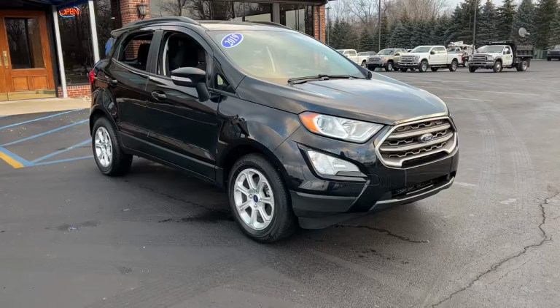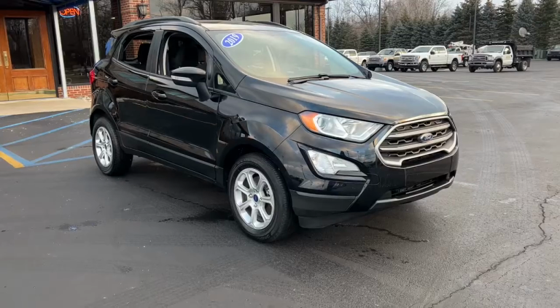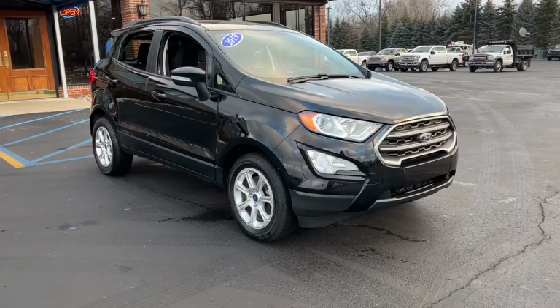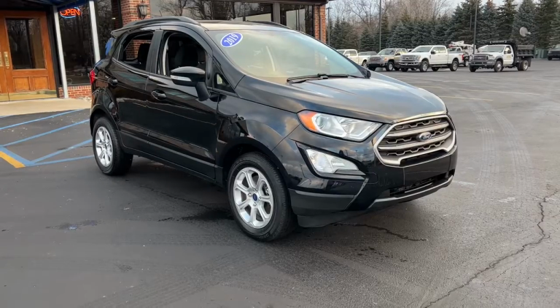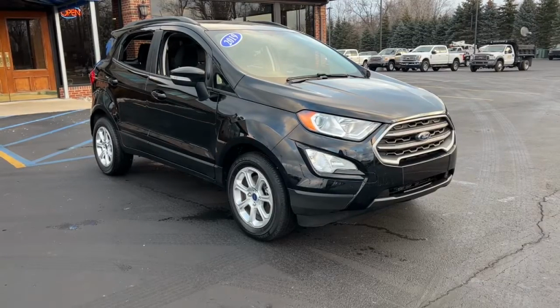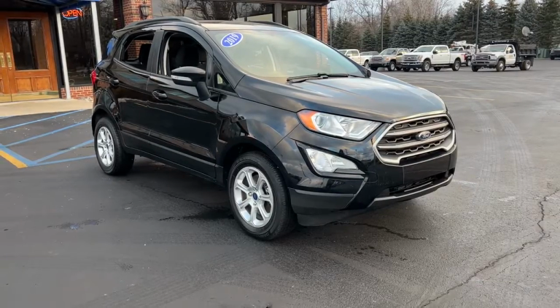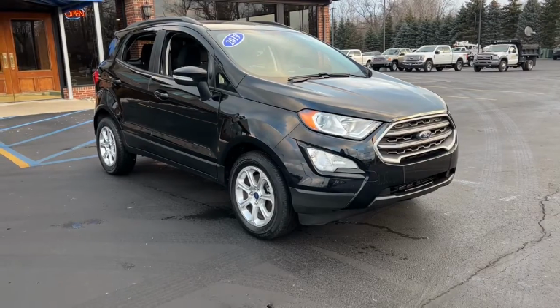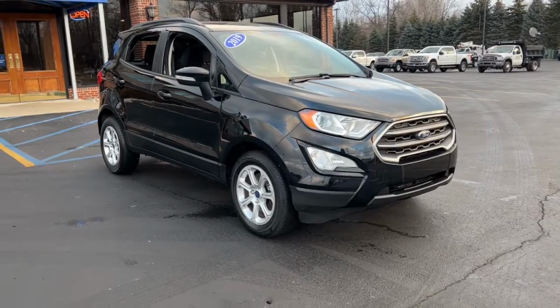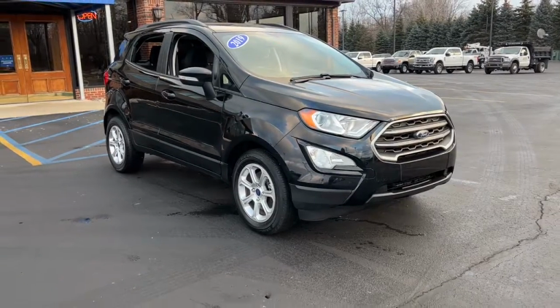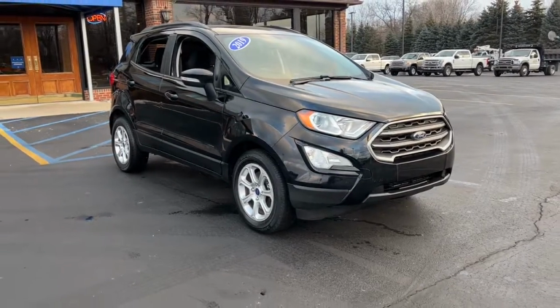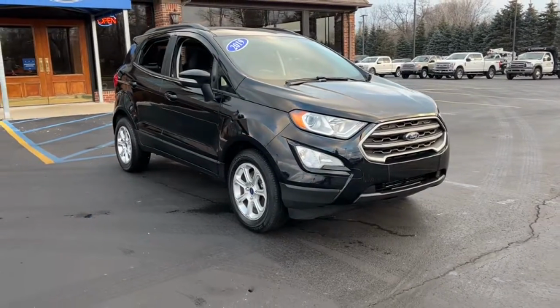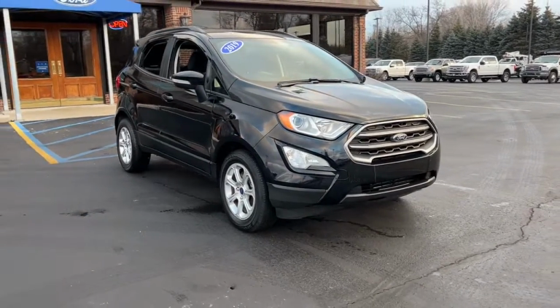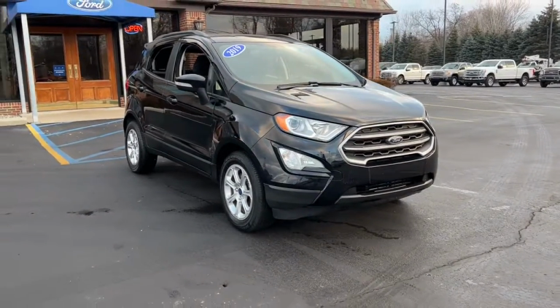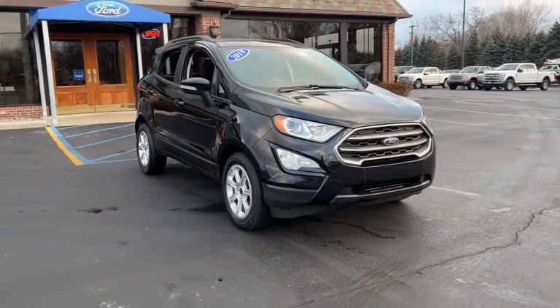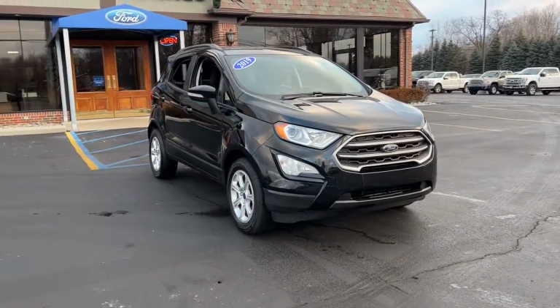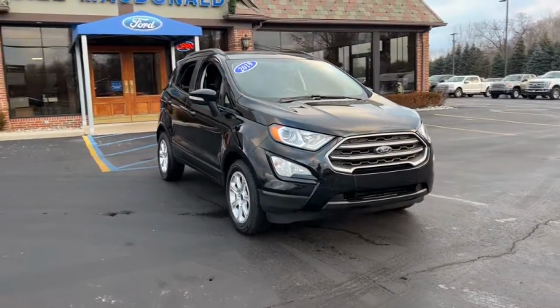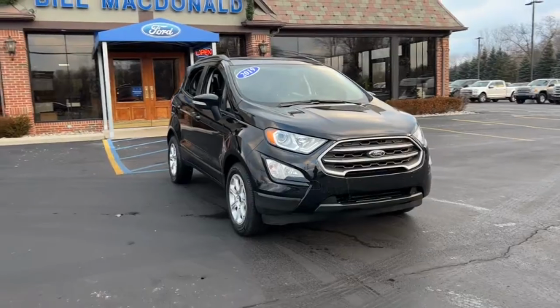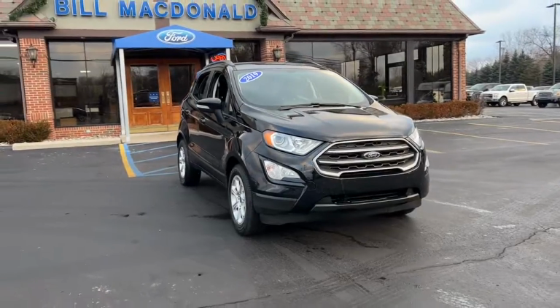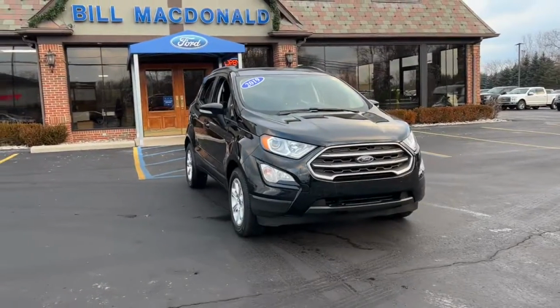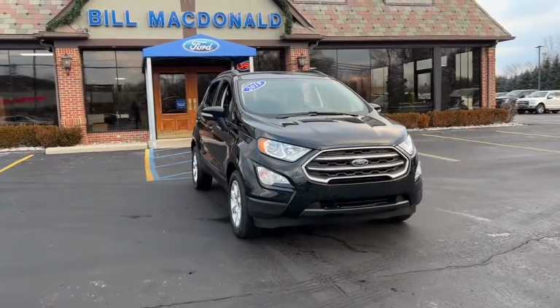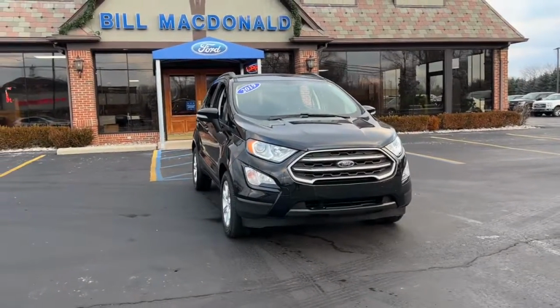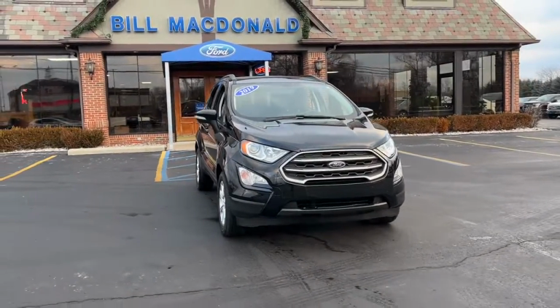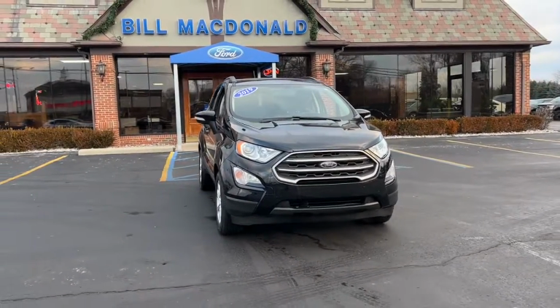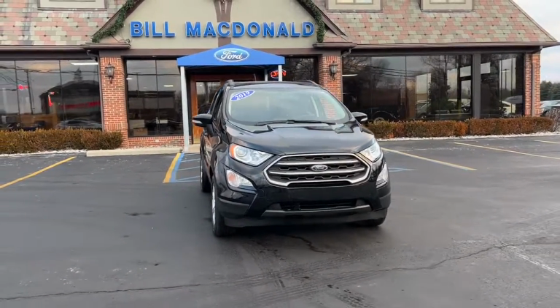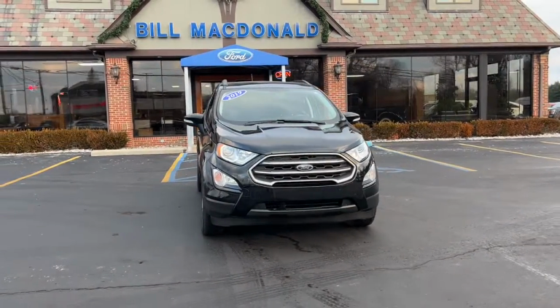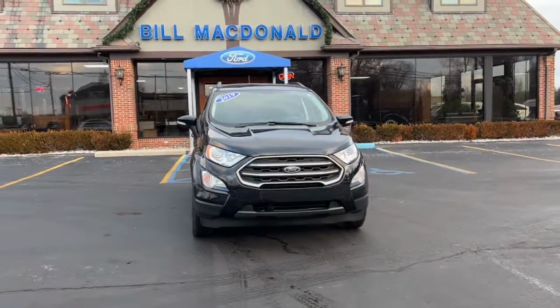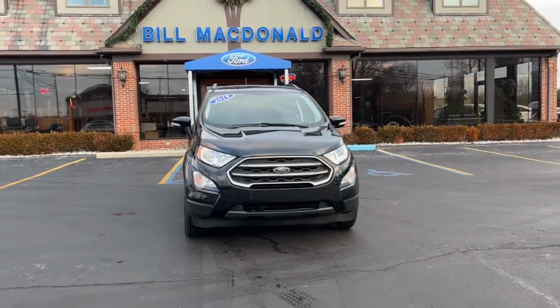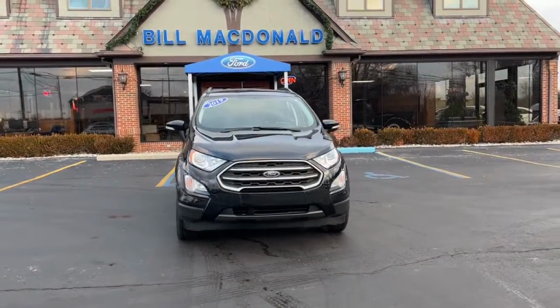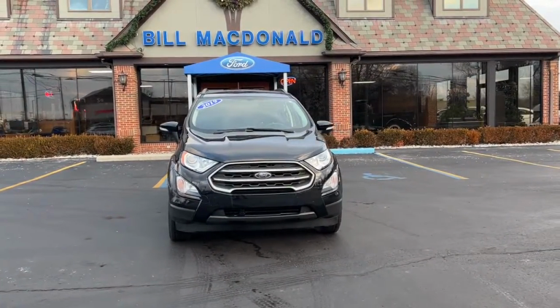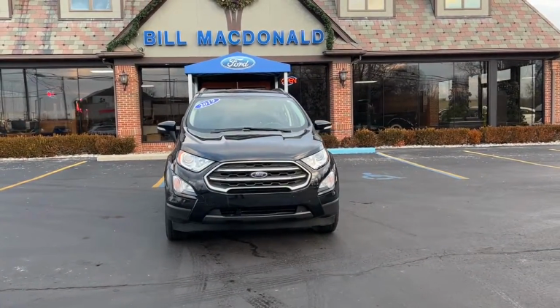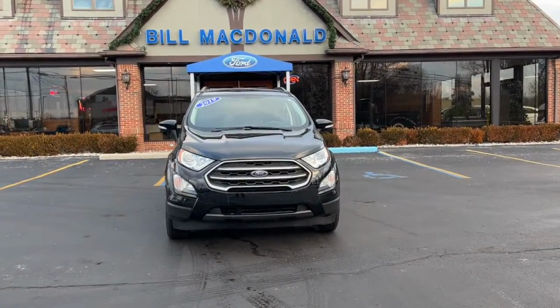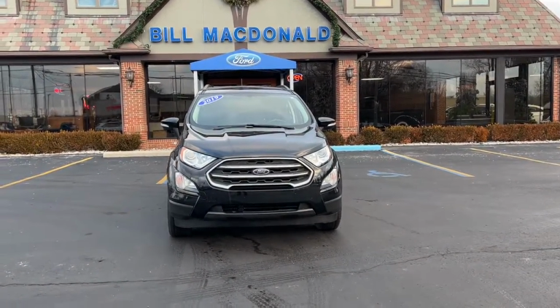Looking for your dream car? It could be the 2019 Ford EcoSport. This vehicle still has fewer than 45,000 miles on the clock, so it won't last long.